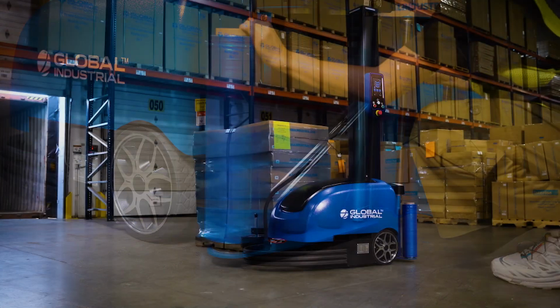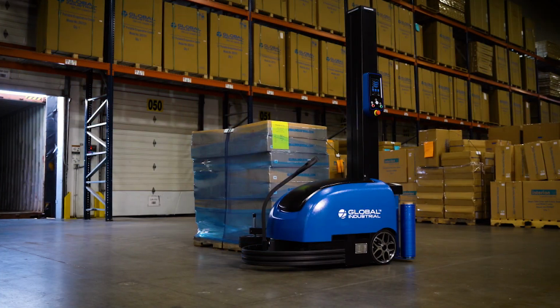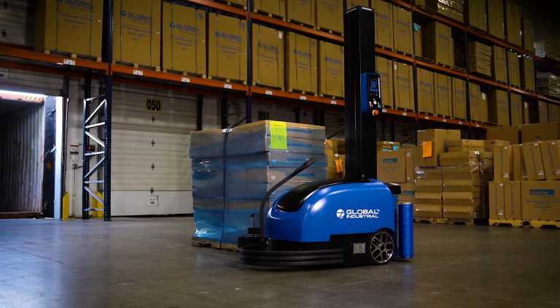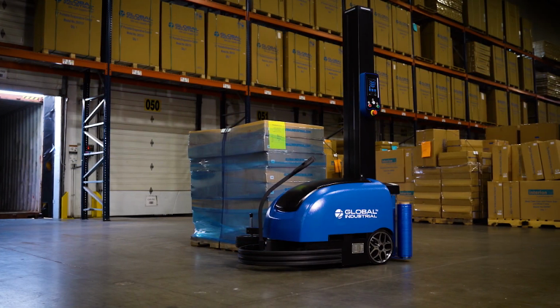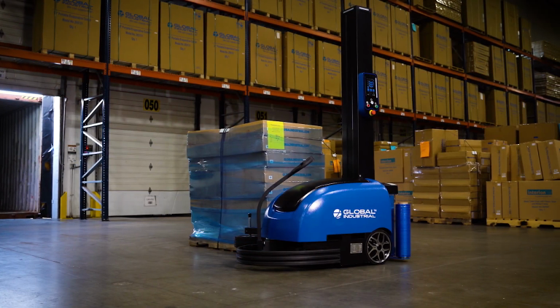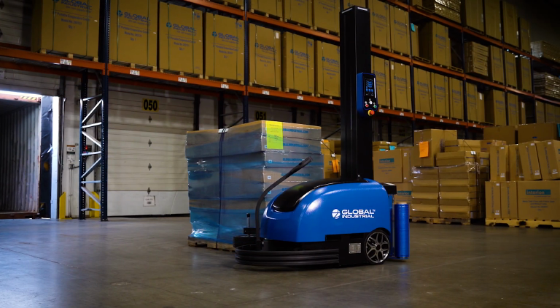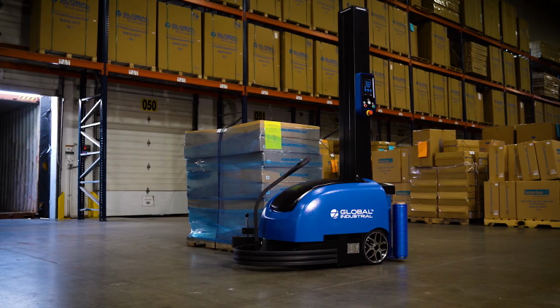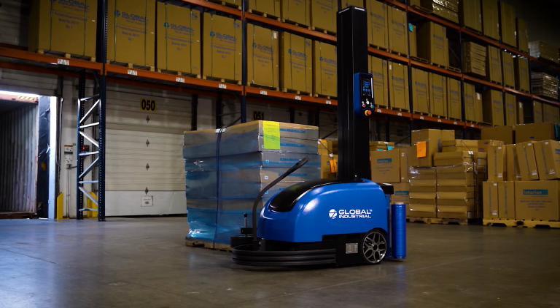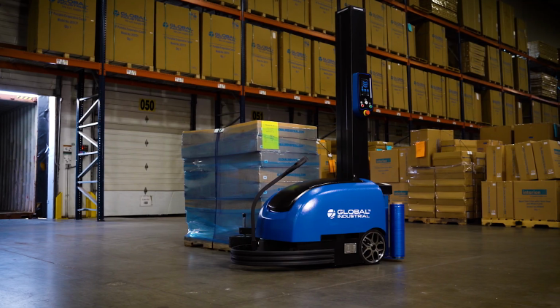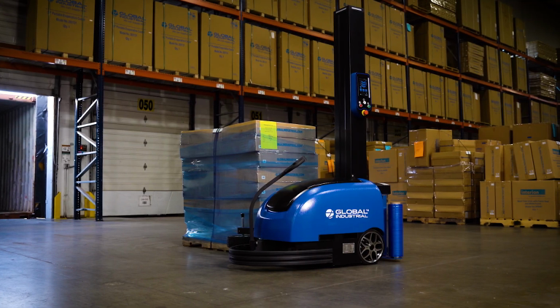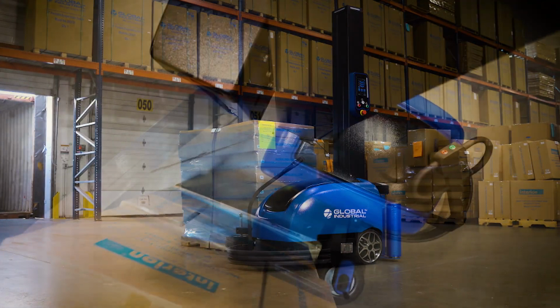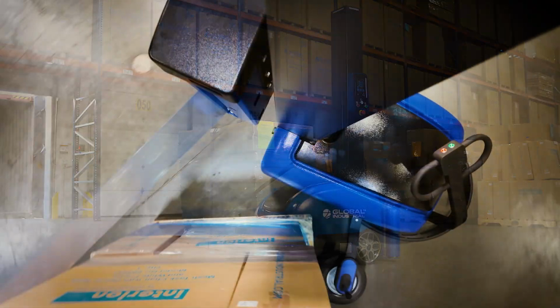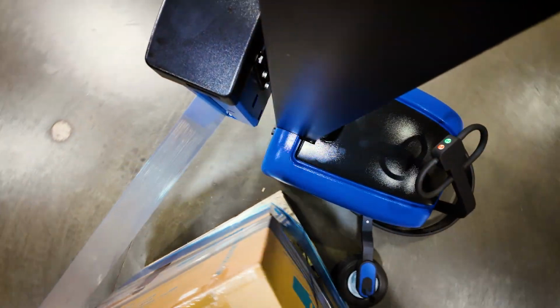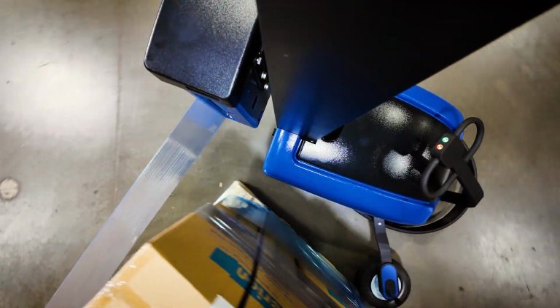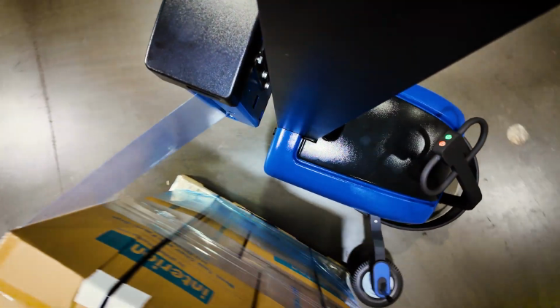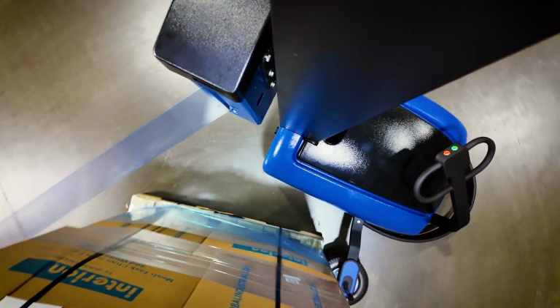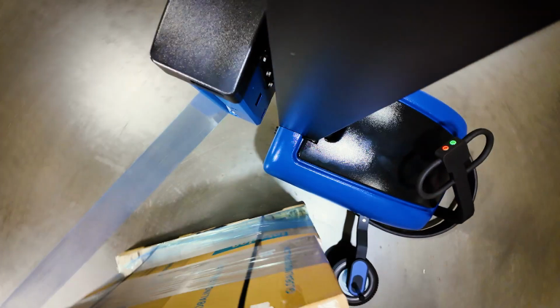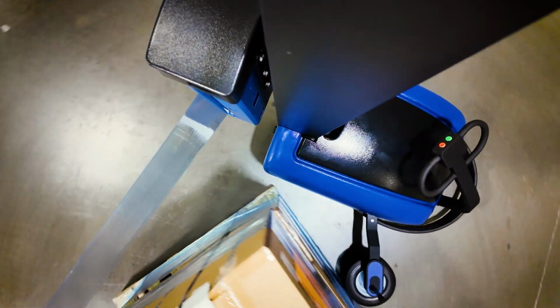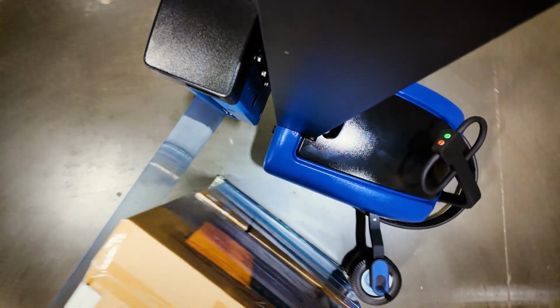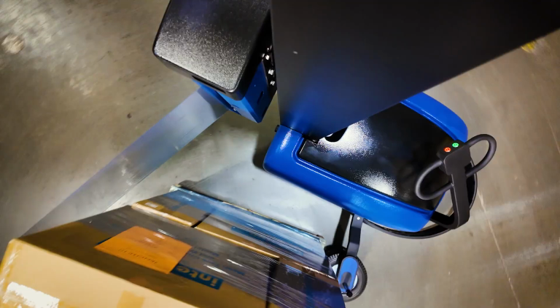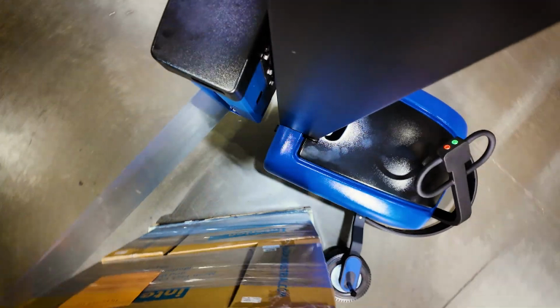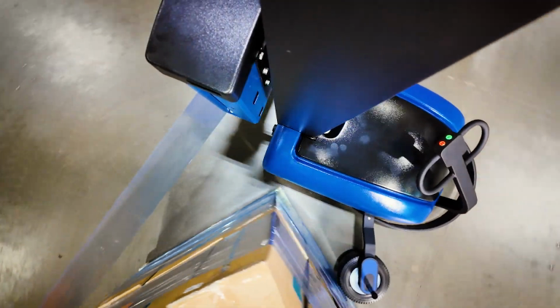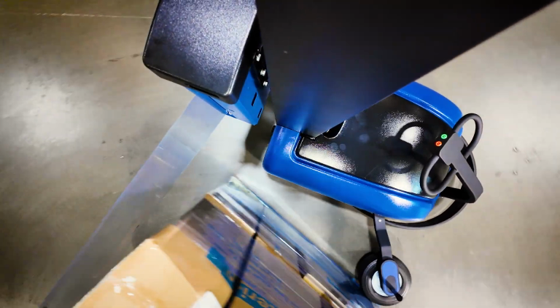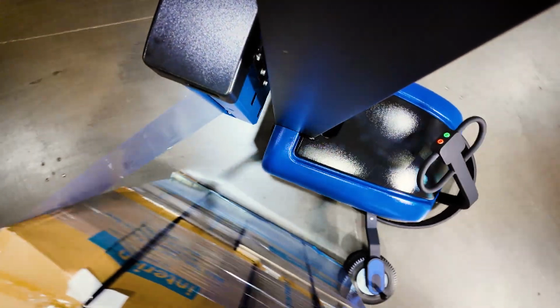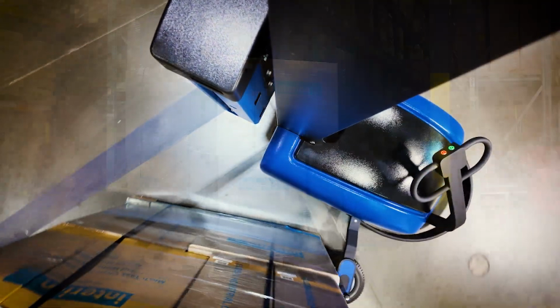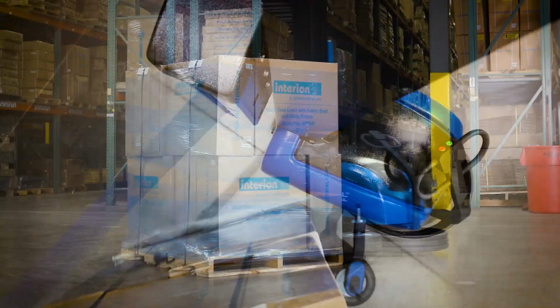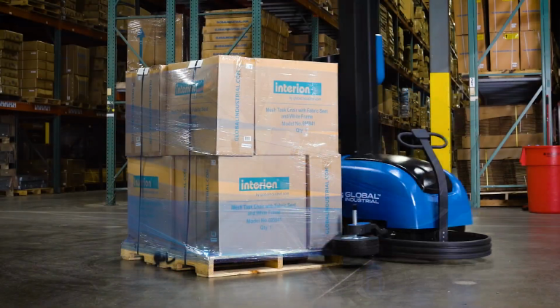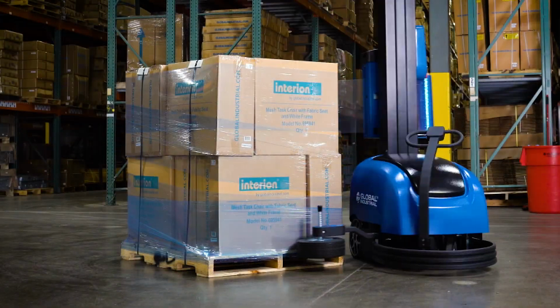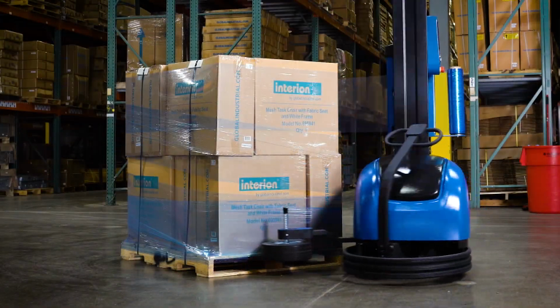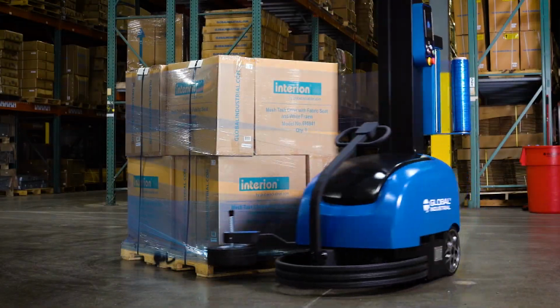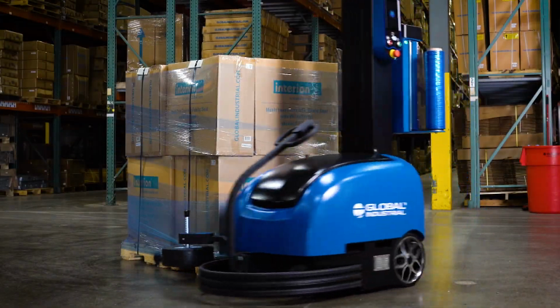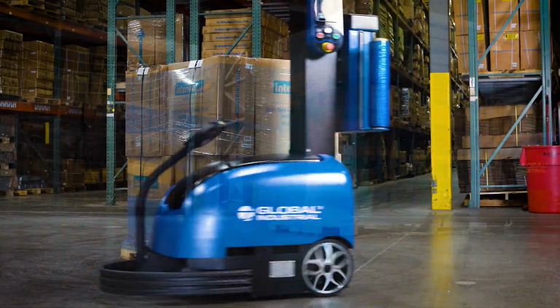This unit is ideal for oversized, unstable, and non-standard loads. A 0 to 300% stretch wrap ratio provides the machine the ability to consistently stretch material three times its original length to reduce film waste.